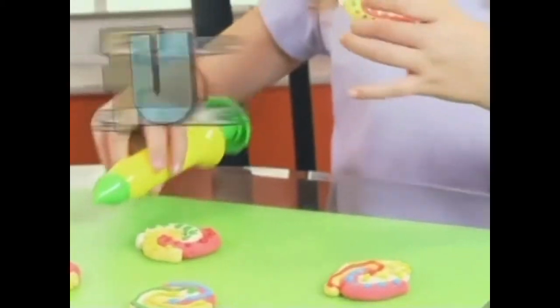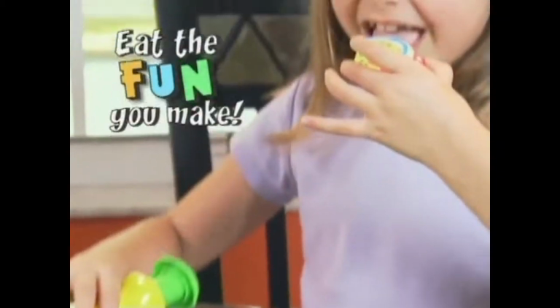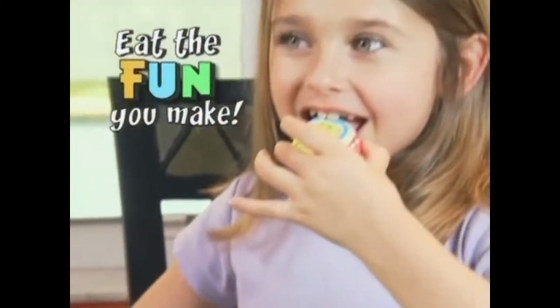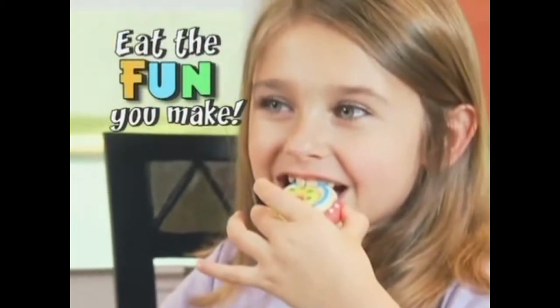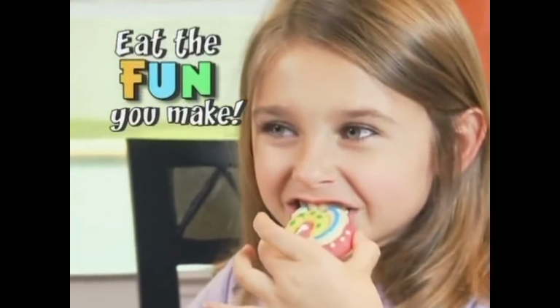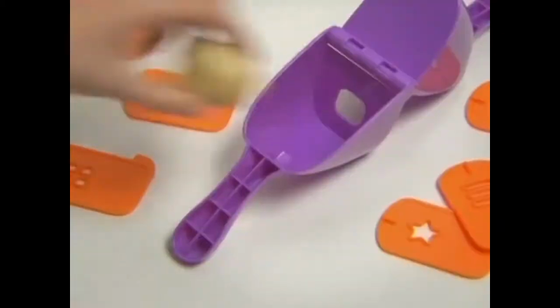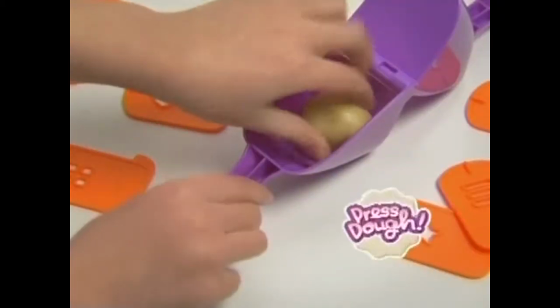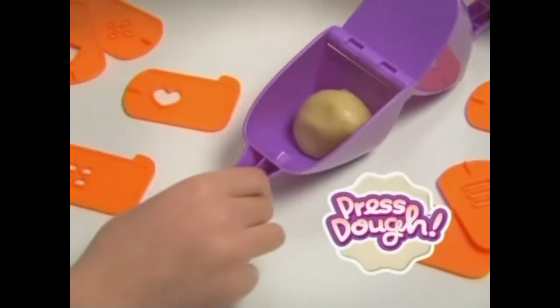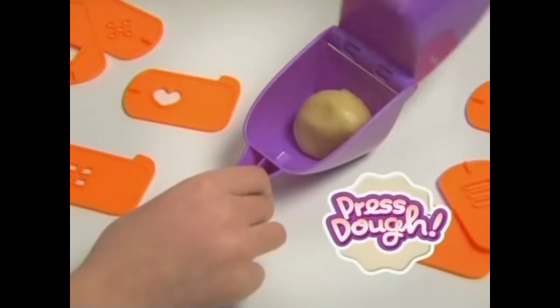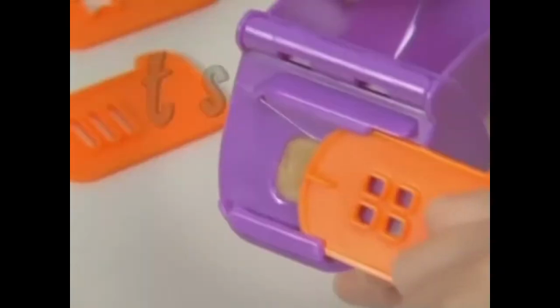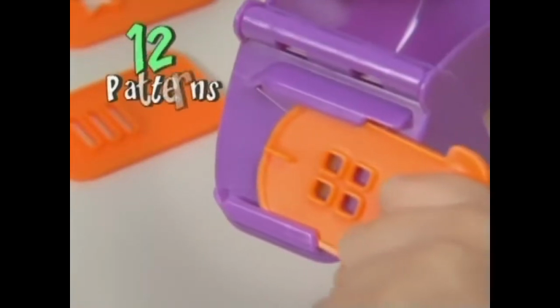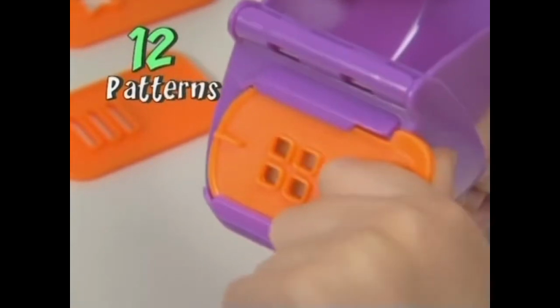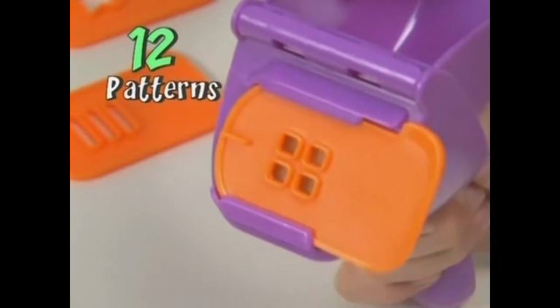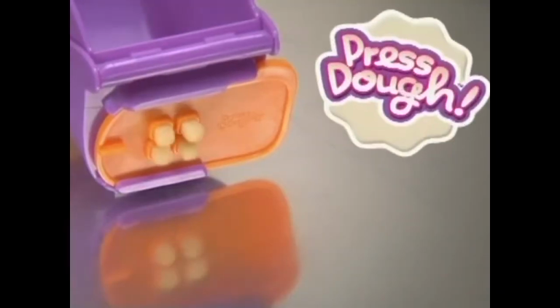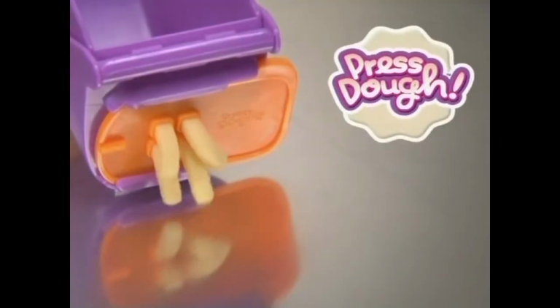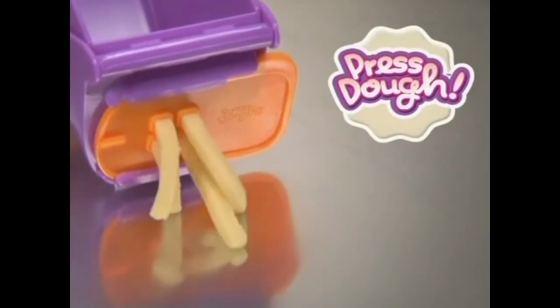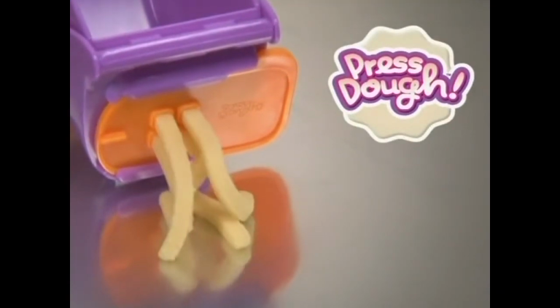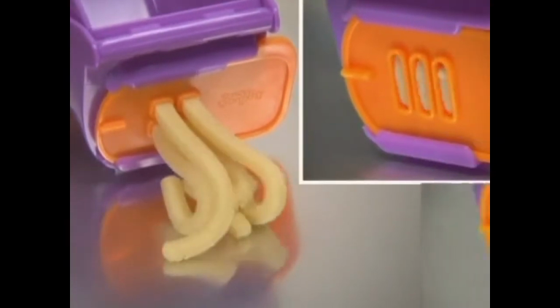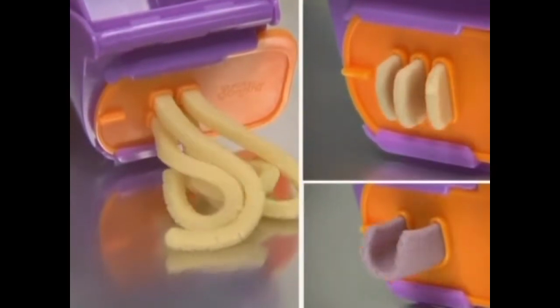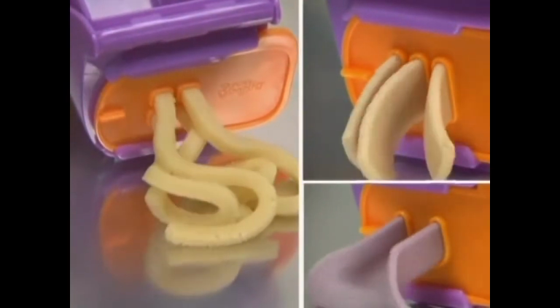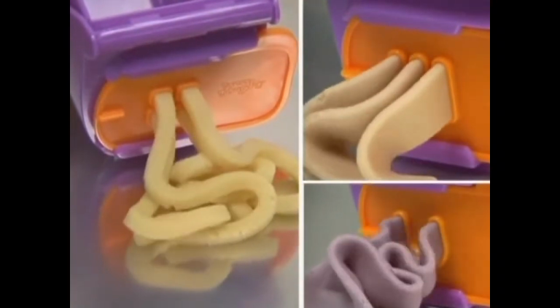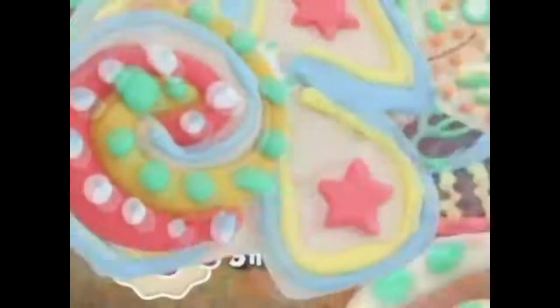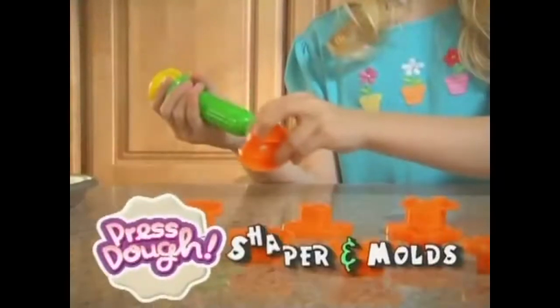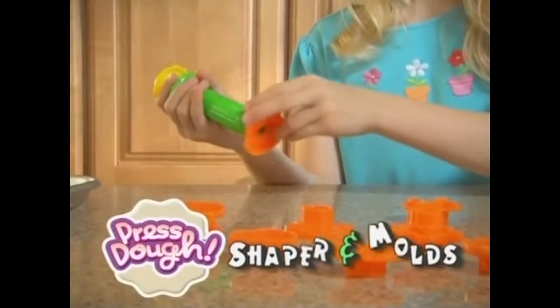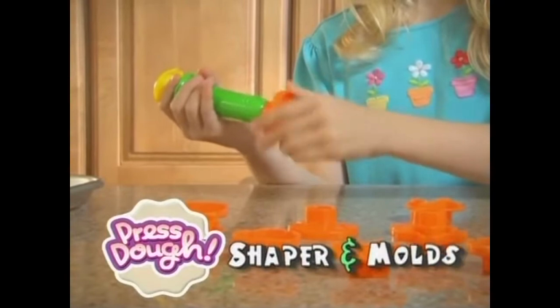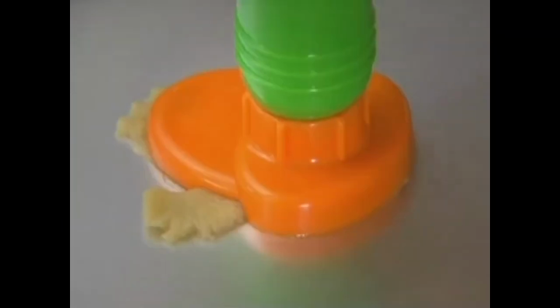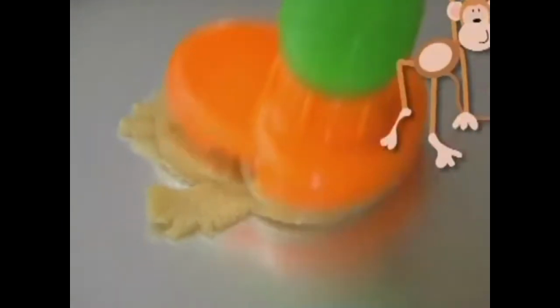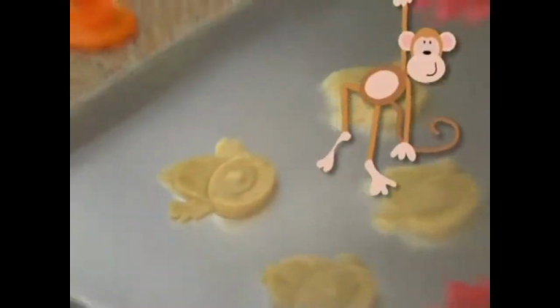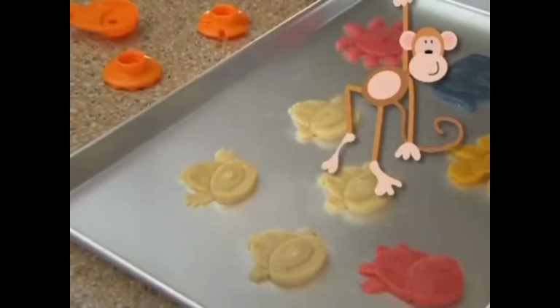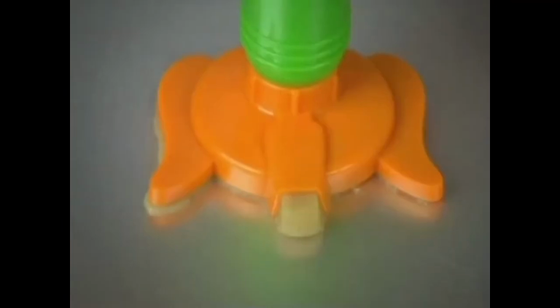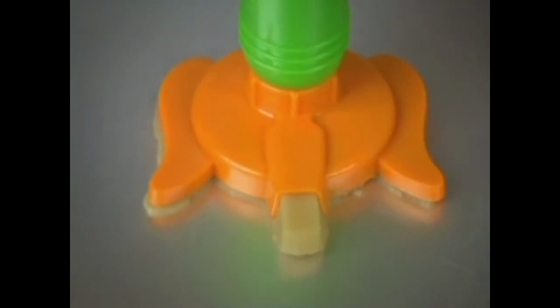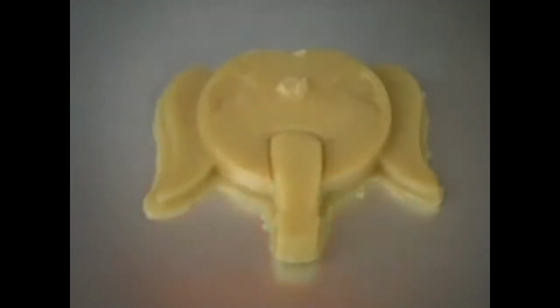Now you can eat all the fun you make! Just fill the press with cookie dough, pick a pattern, then Presto! Watch the dough squish out in crazy ways! Use the shaper and molds to make even more silly shapes and friends, like monkeys and elephants!